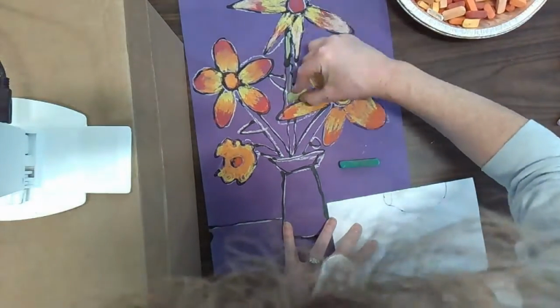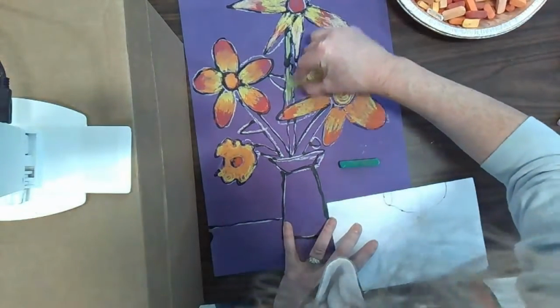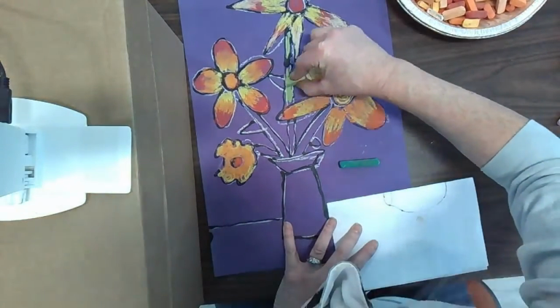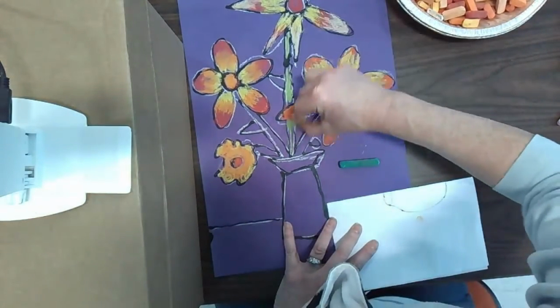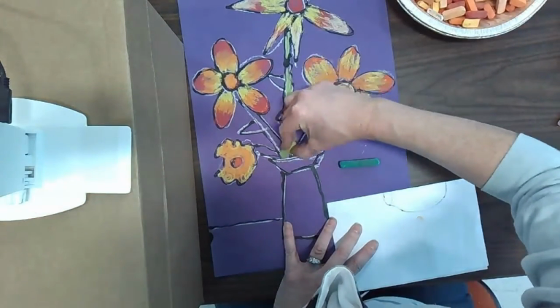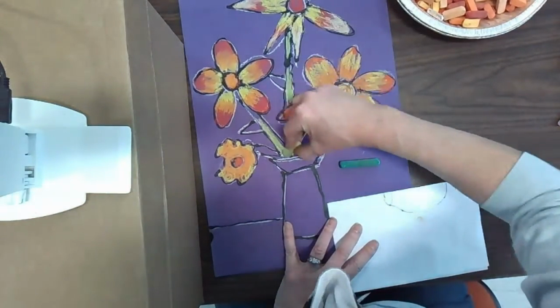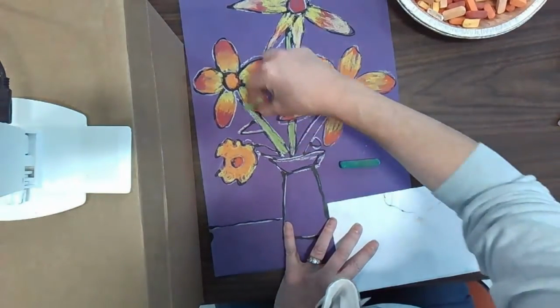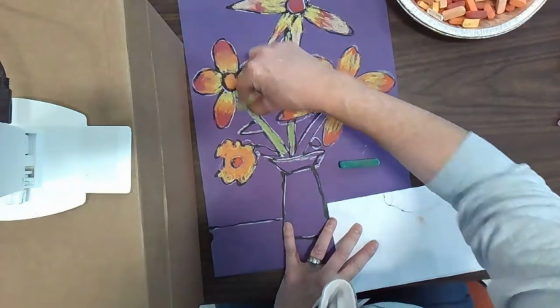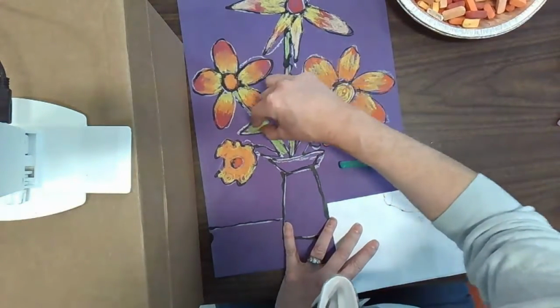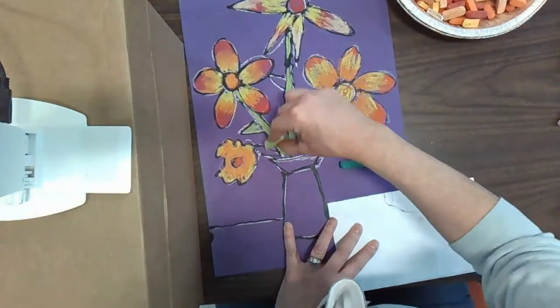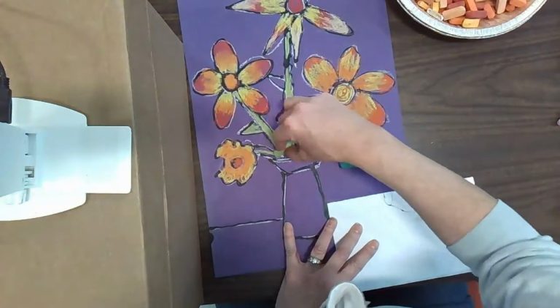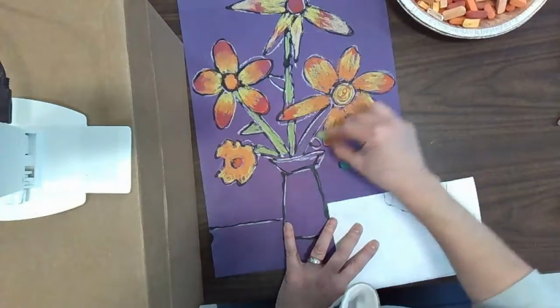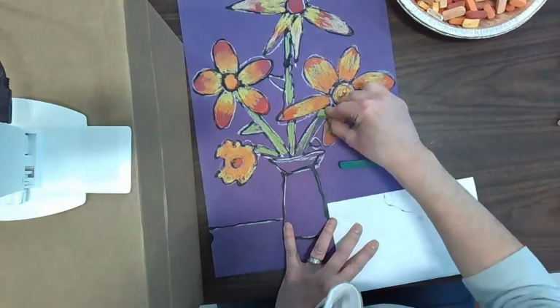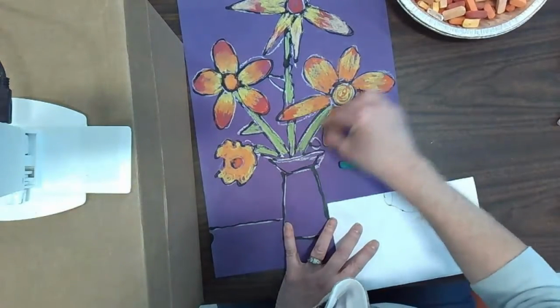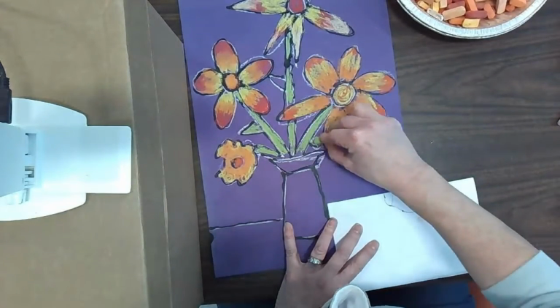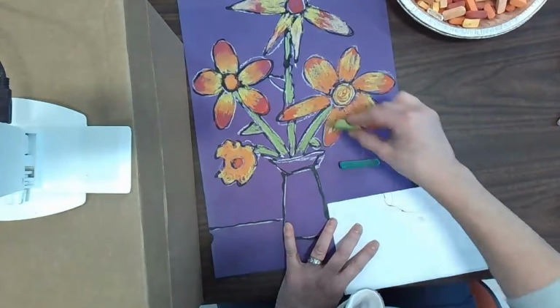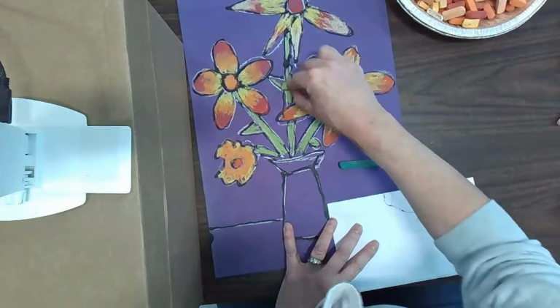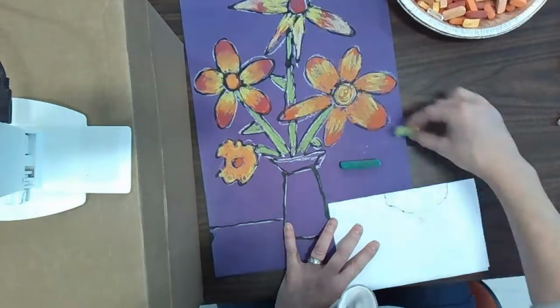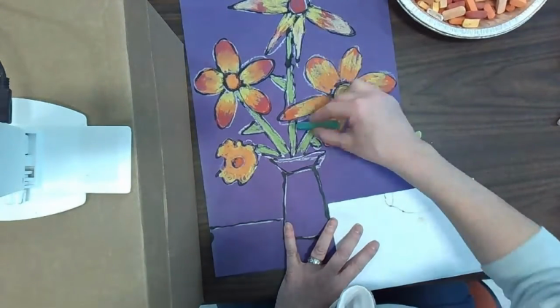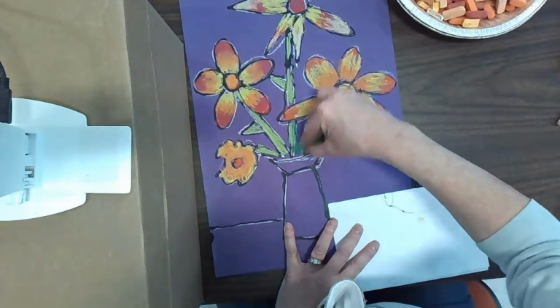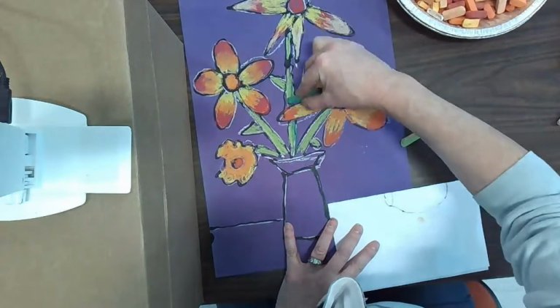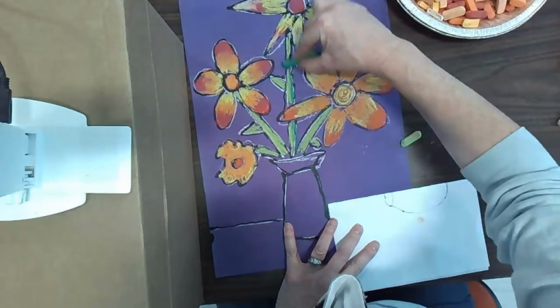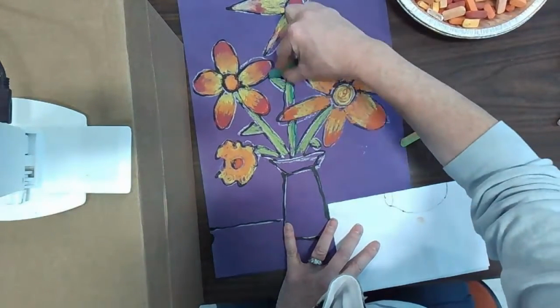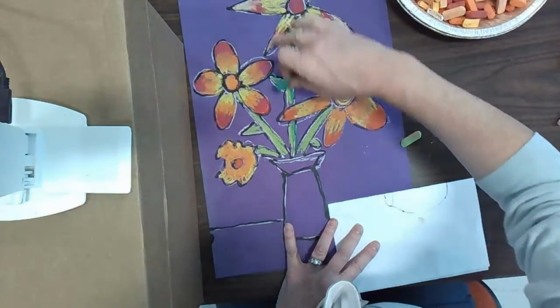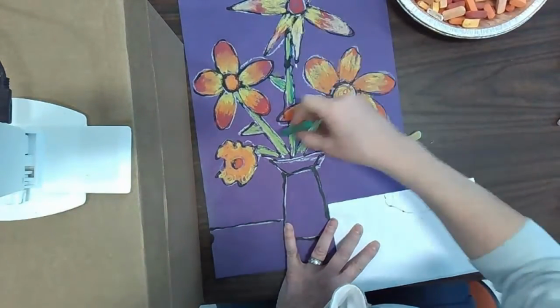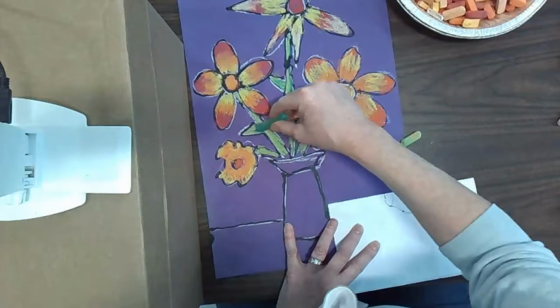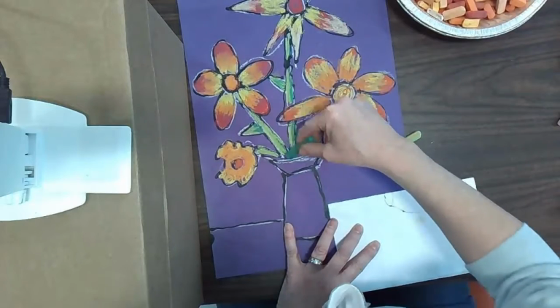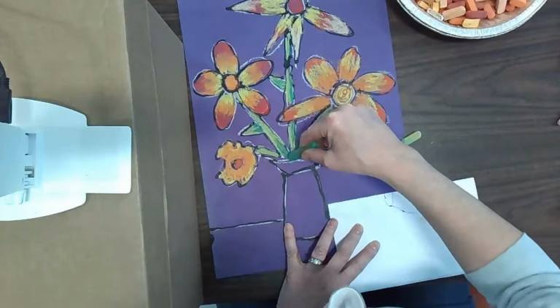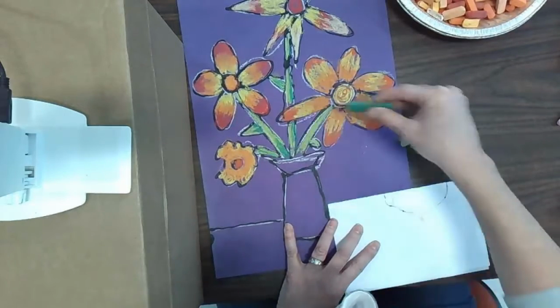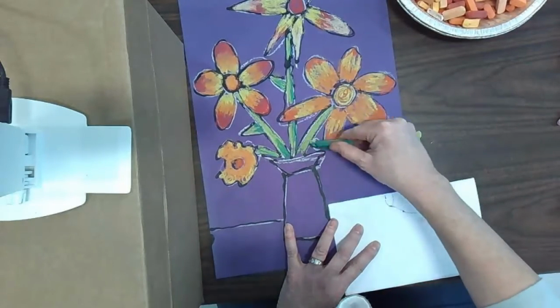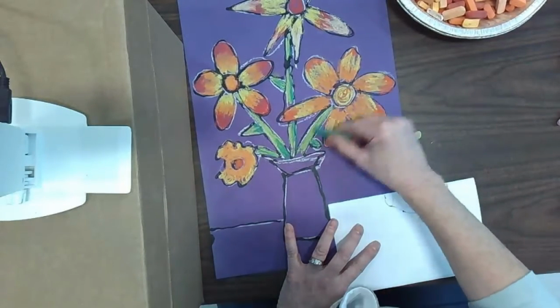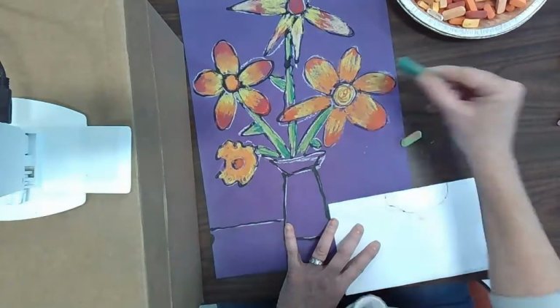Next, you're going to use two colors of green to fill in your stems and your leaves. Some of the stems may have gotten filled in with glue — that's okay. You can add a little dark green and a little light green. It's really up to you.